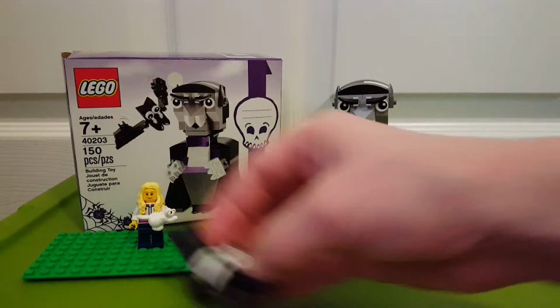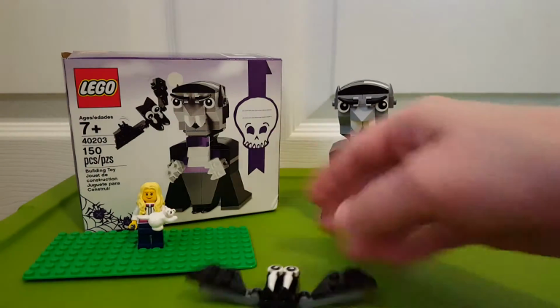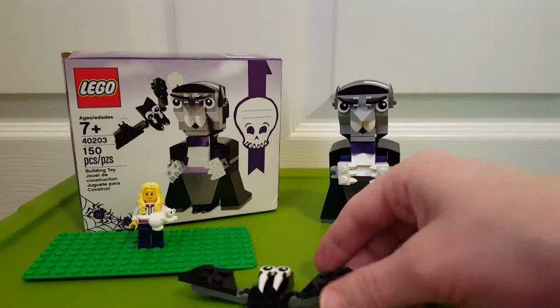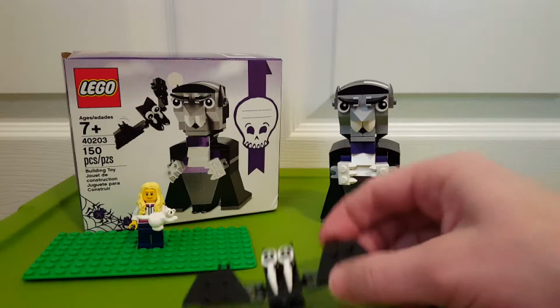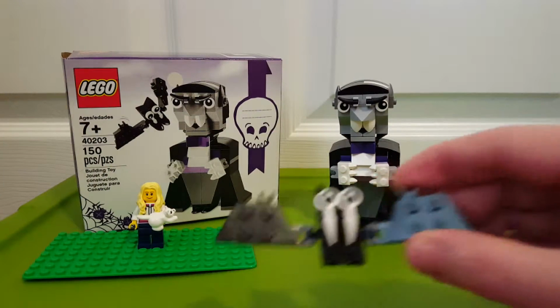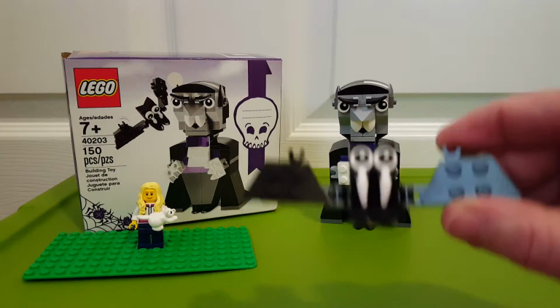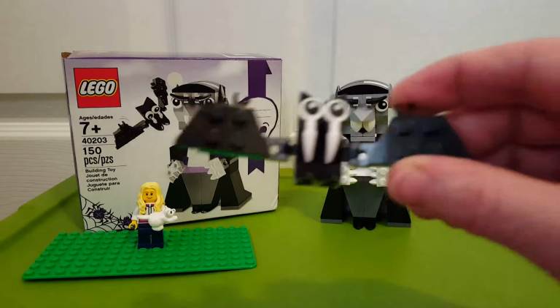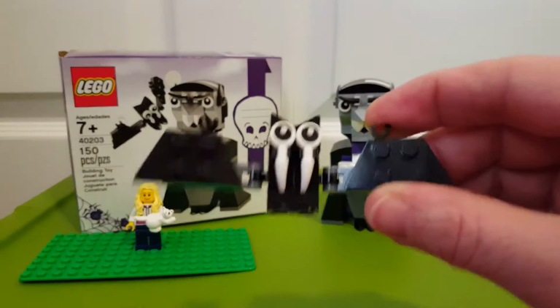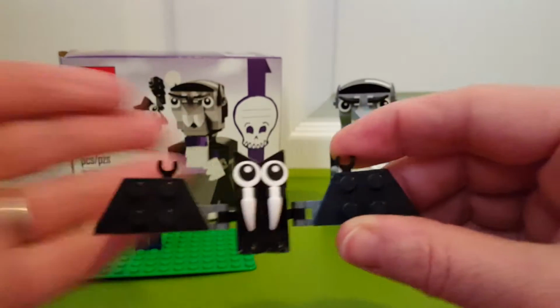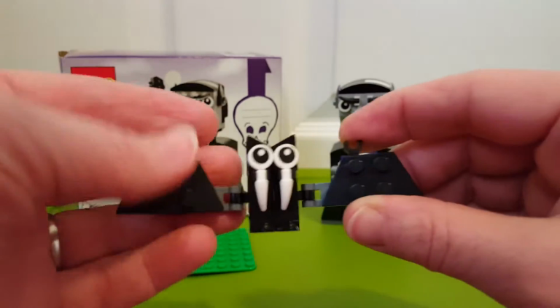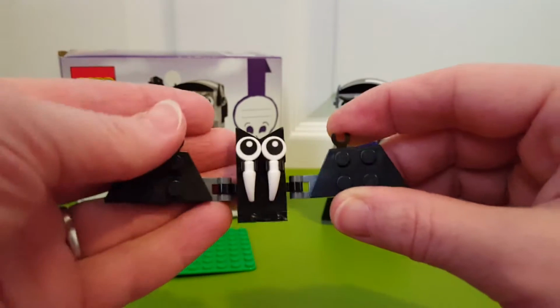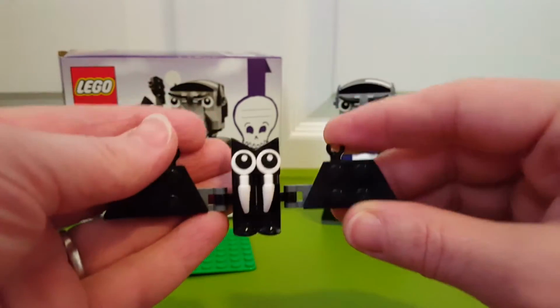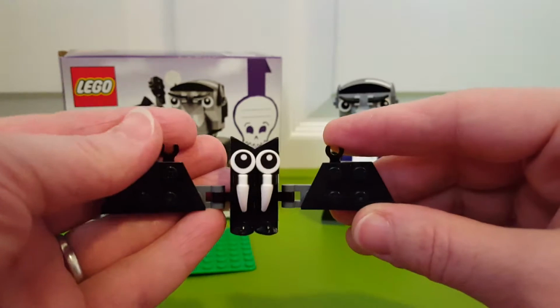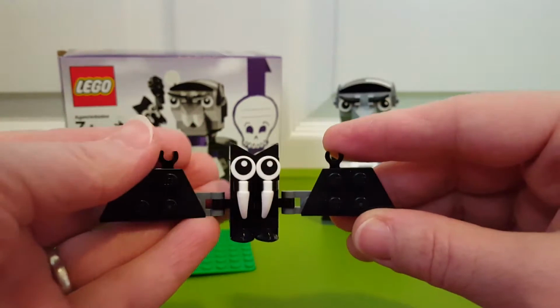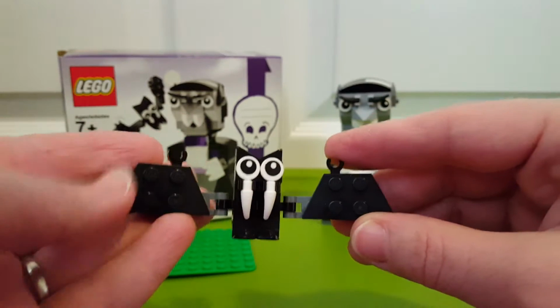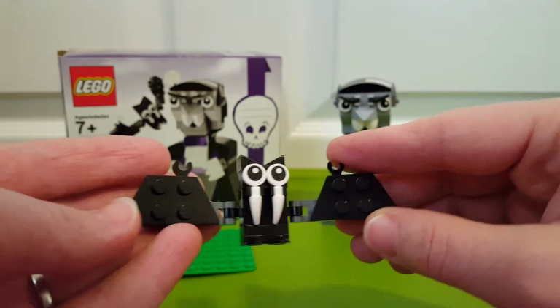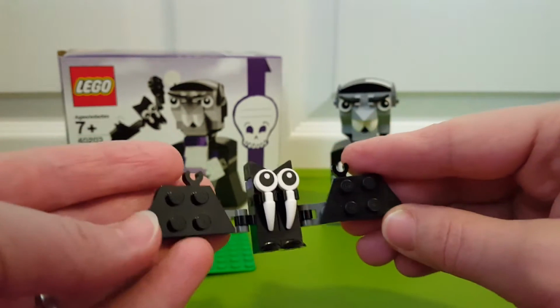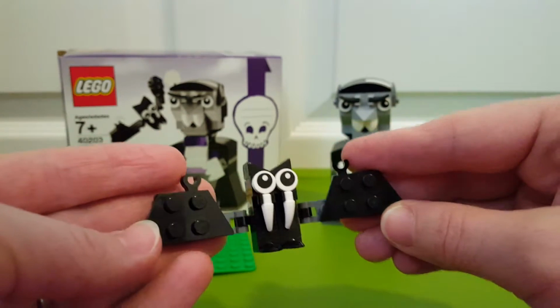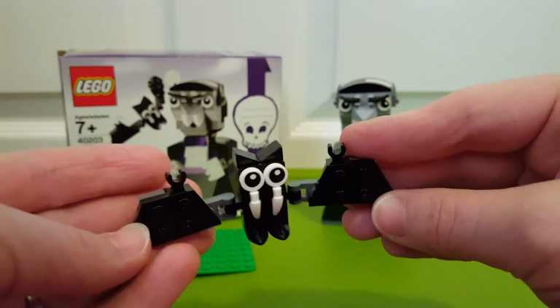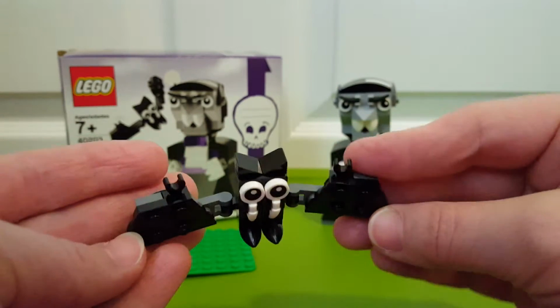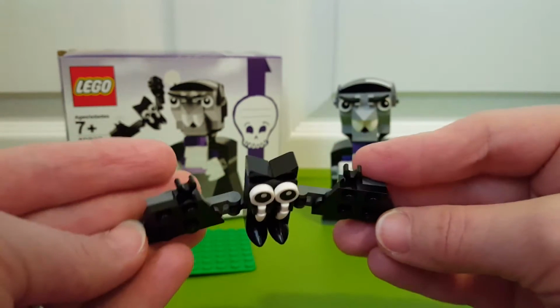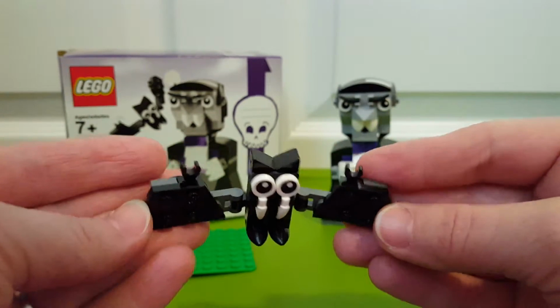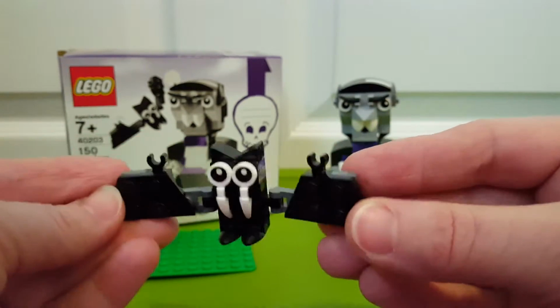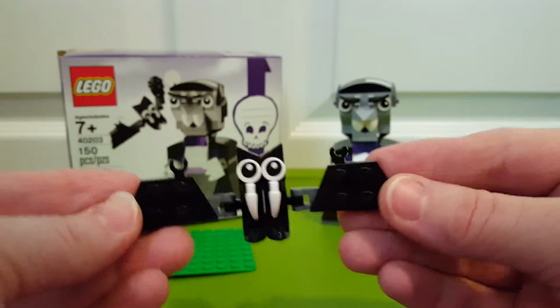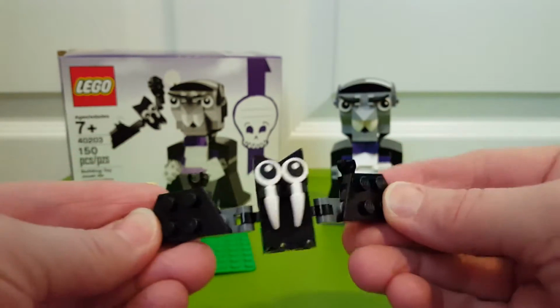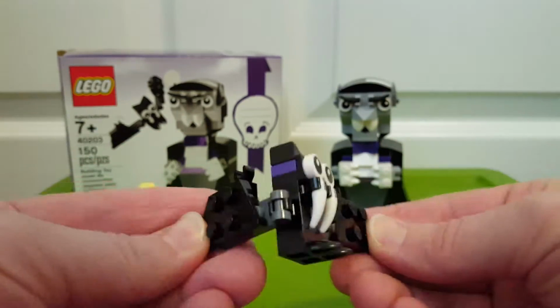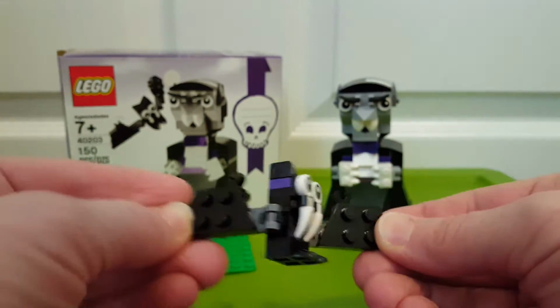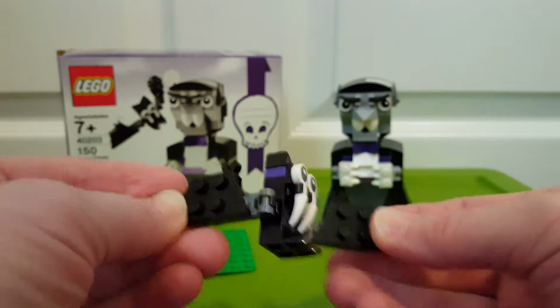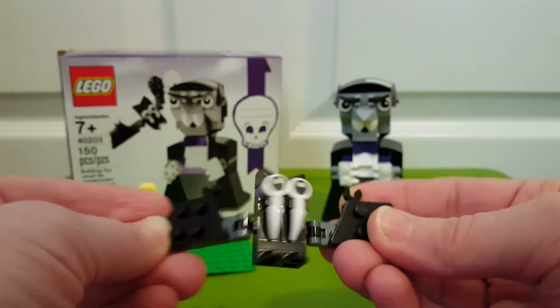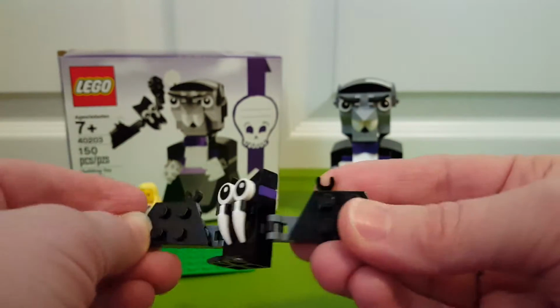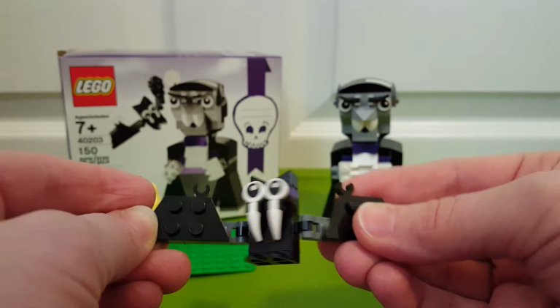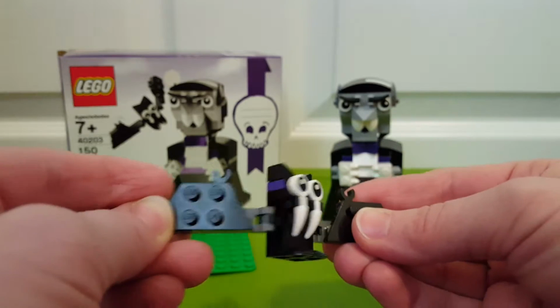I love the little bat — the bat is adorable. Big huge eyes, big teeth, little feet, and the wings are bendable.